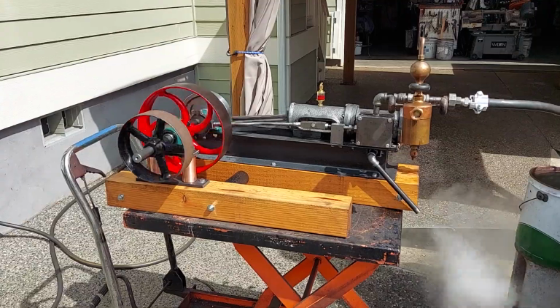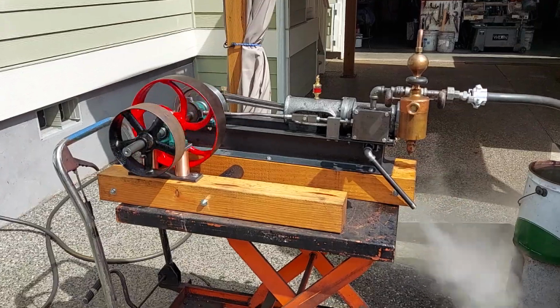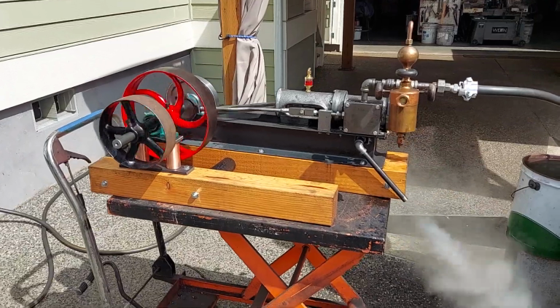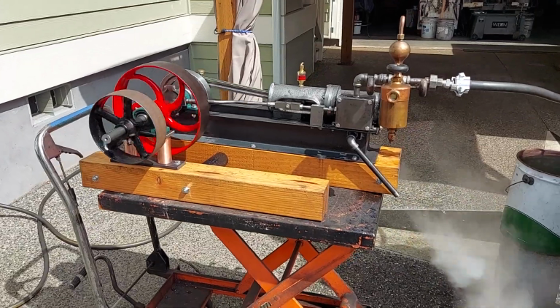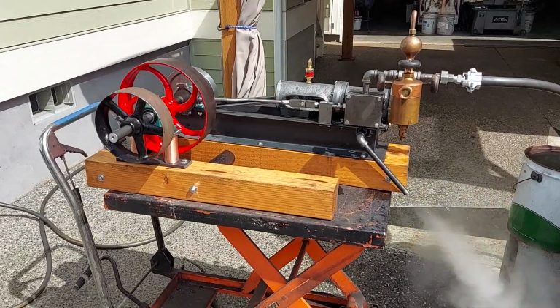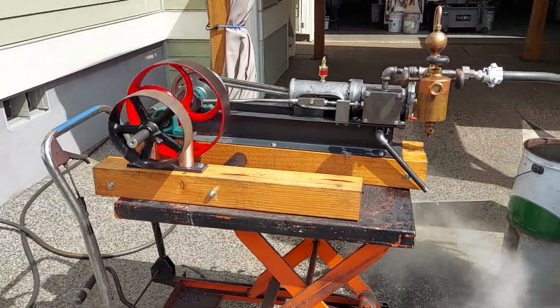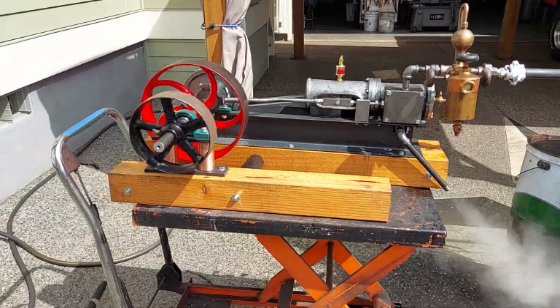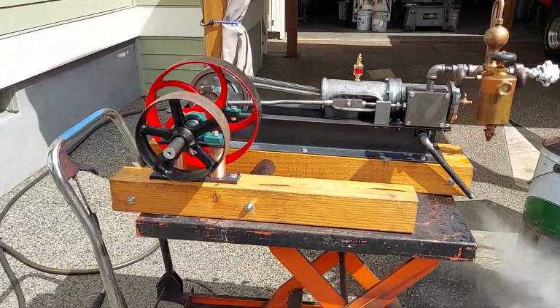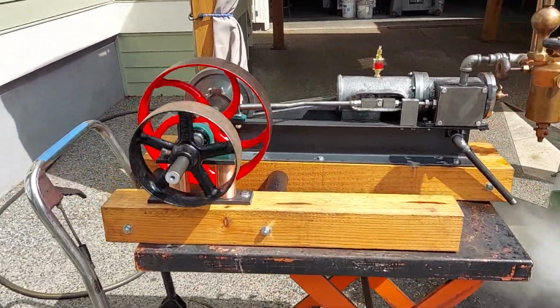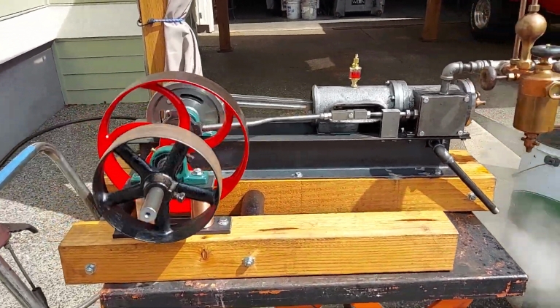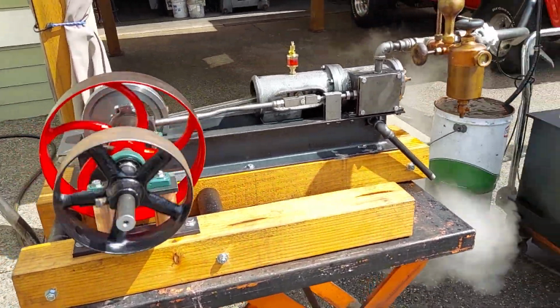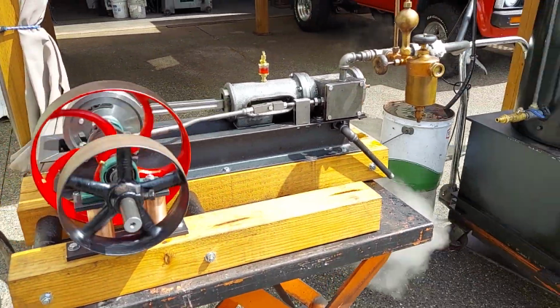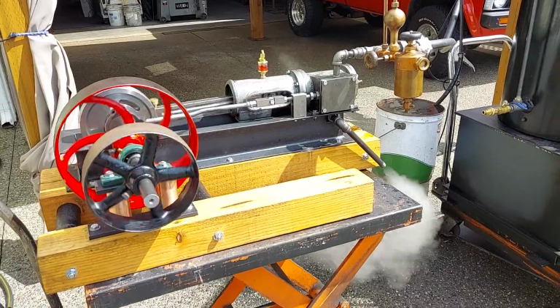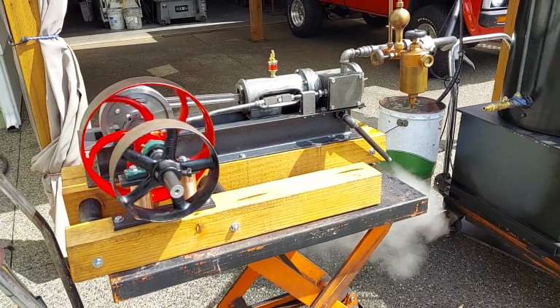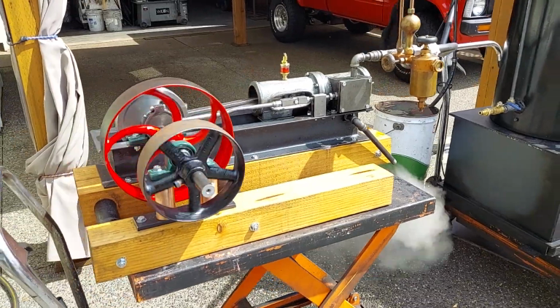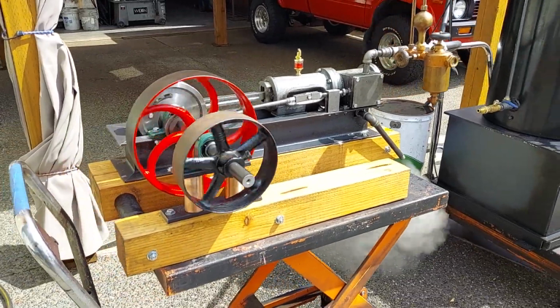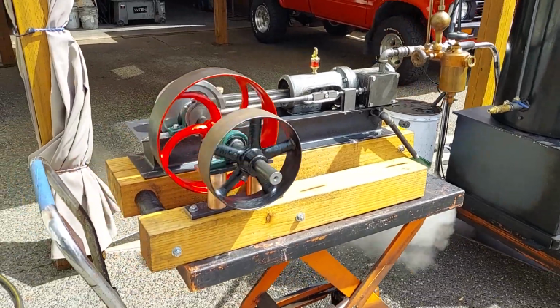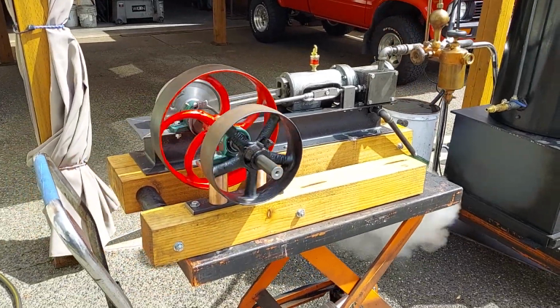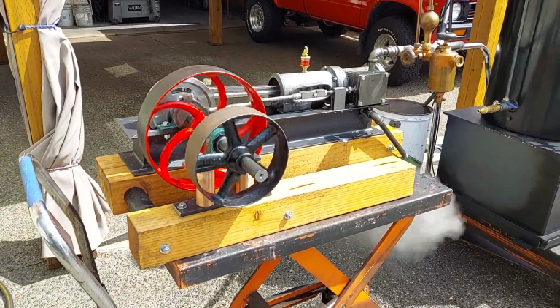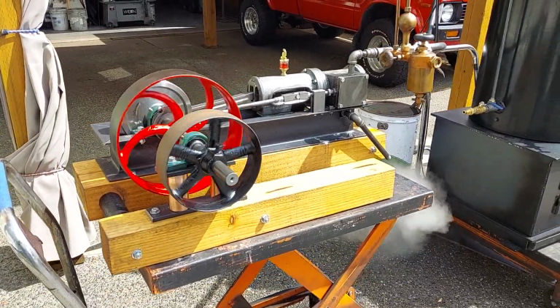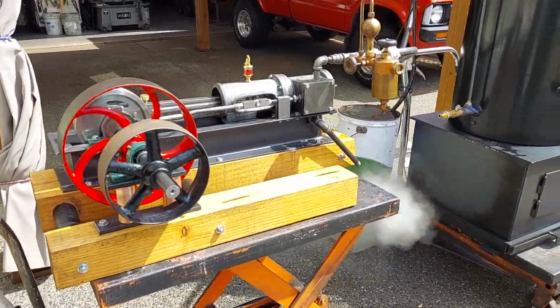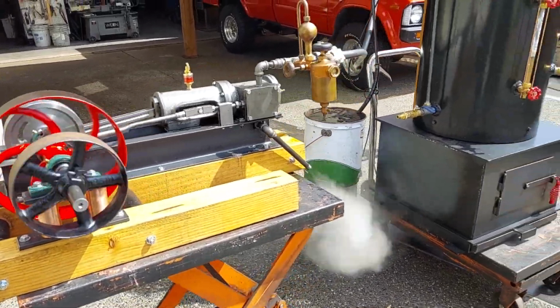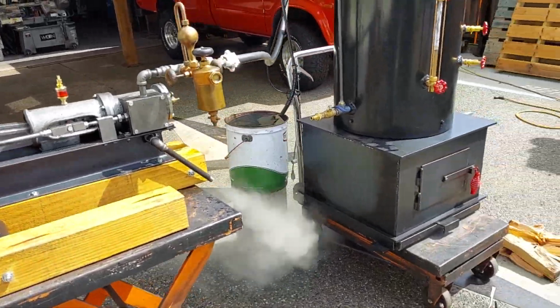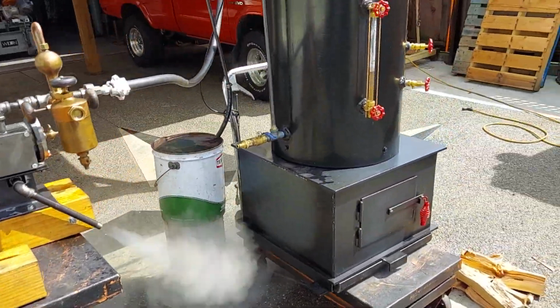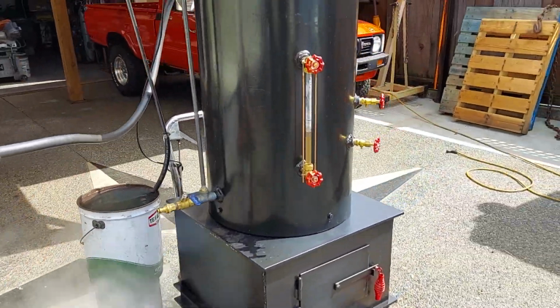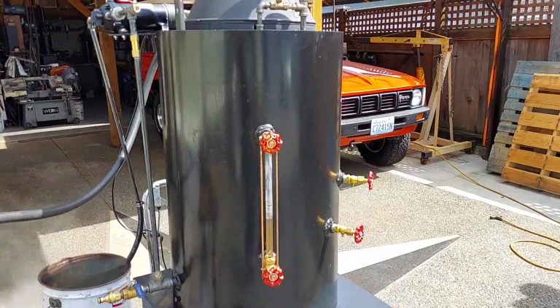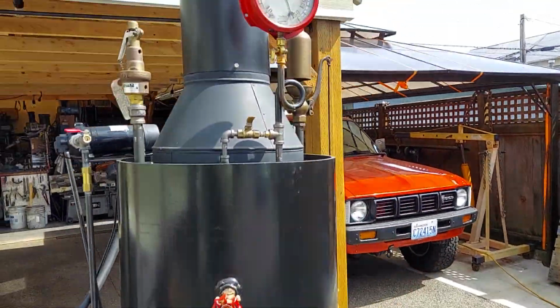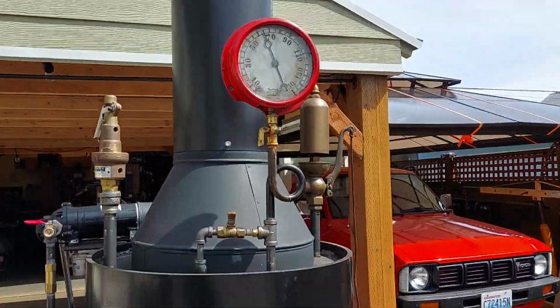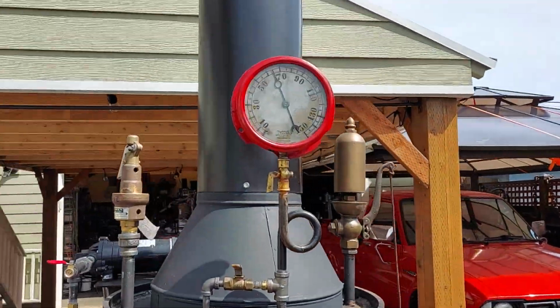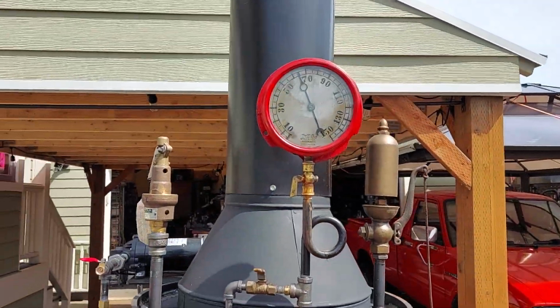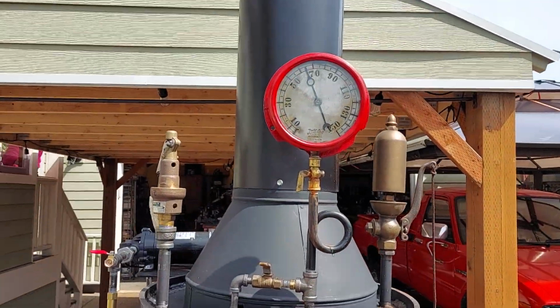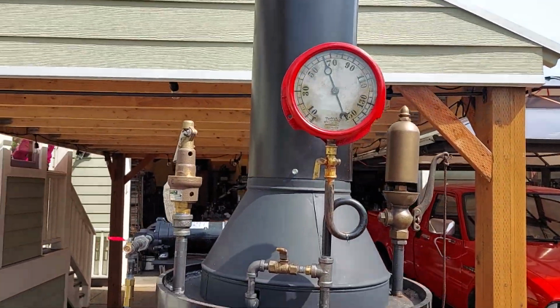Alright, here's my latest steam engine. It's a mill engine — 3 inch bore, 4 inch stroke, 5 horsepower depending on boiler pressure. Right now it's about 65 pounds on this boiler.